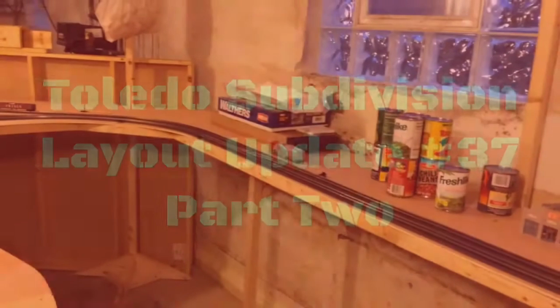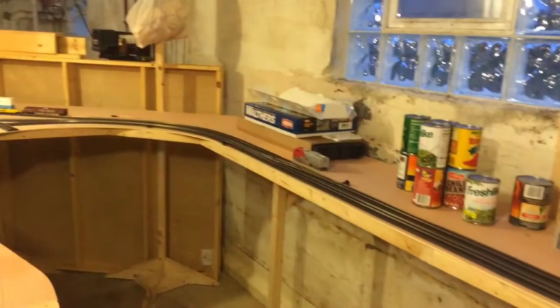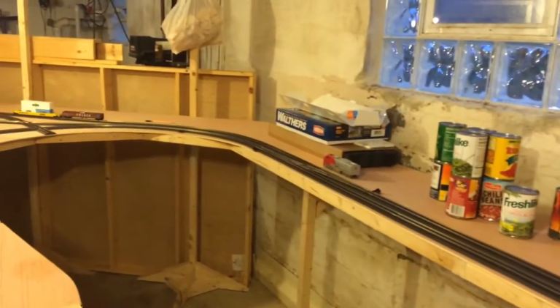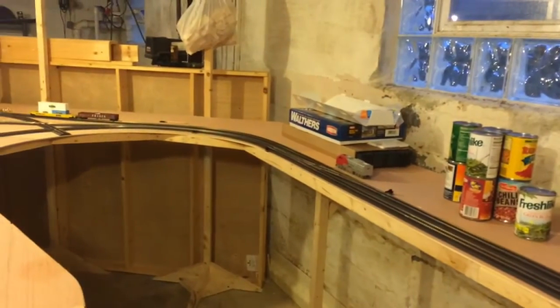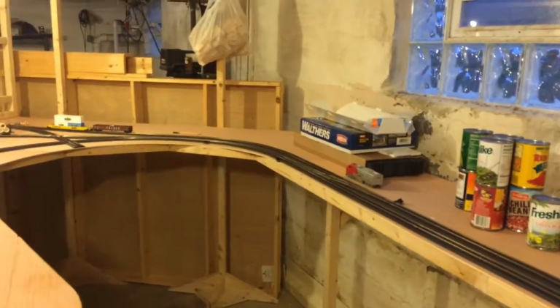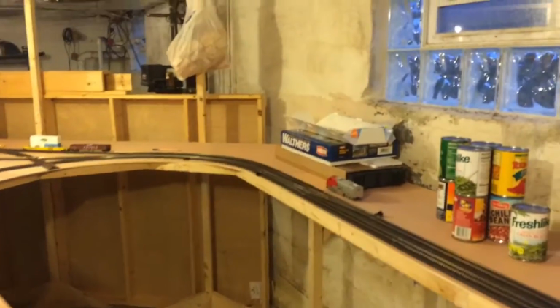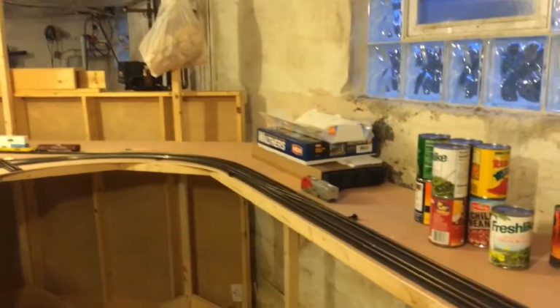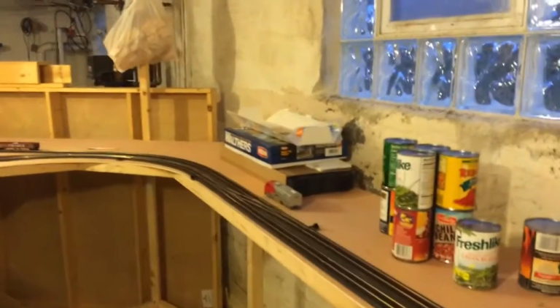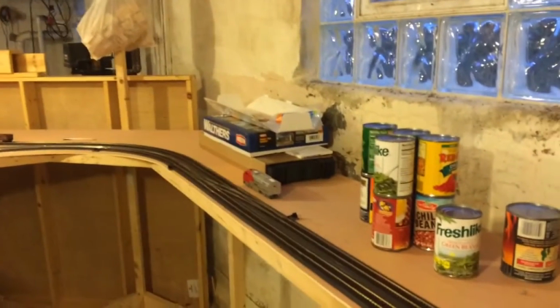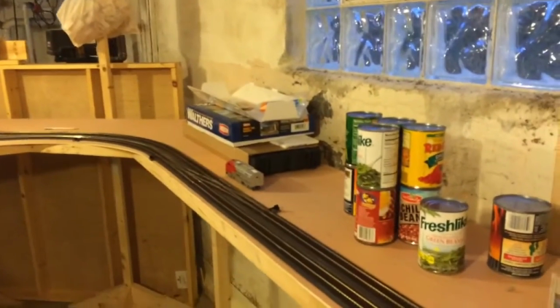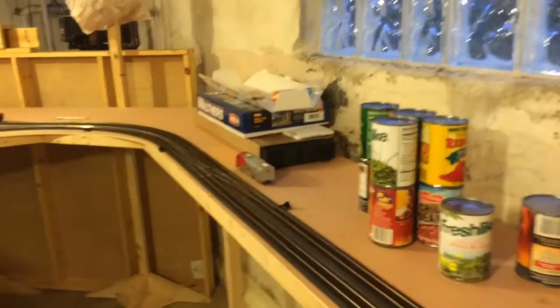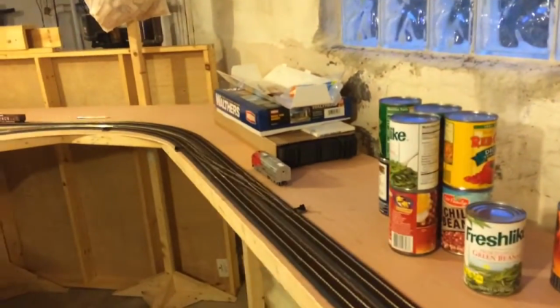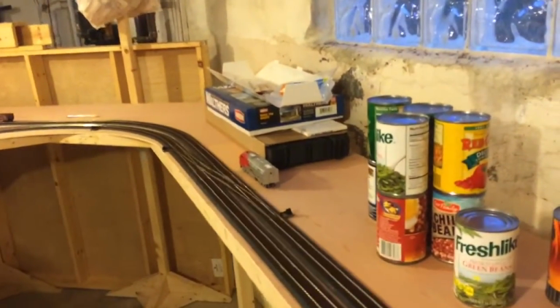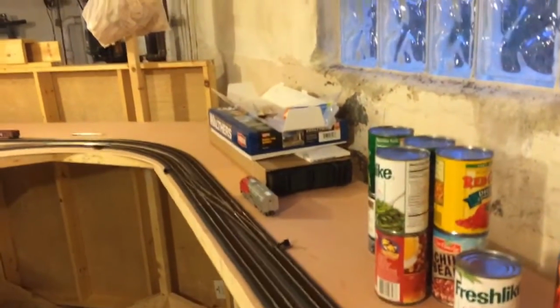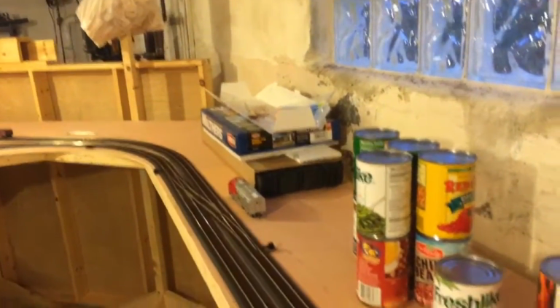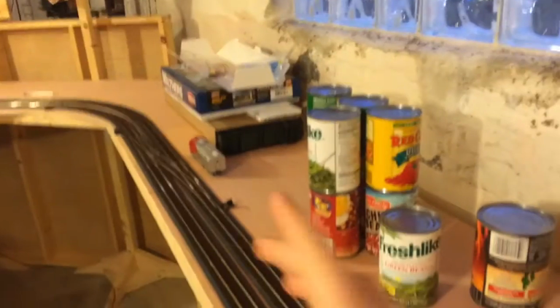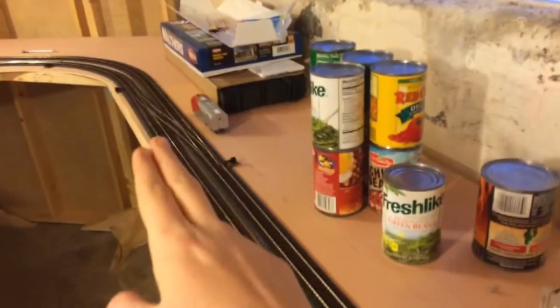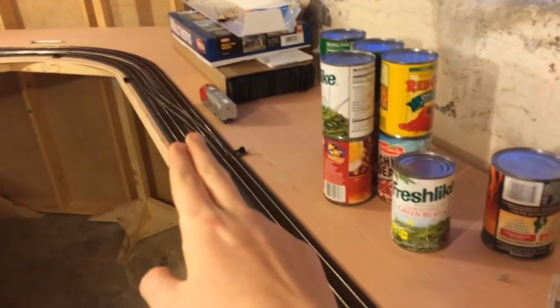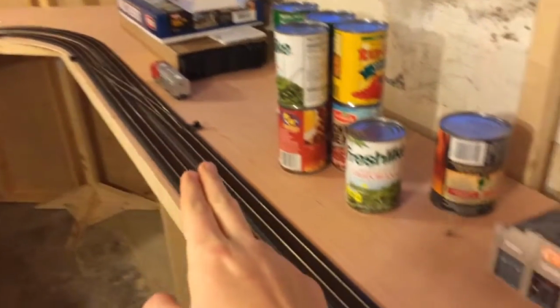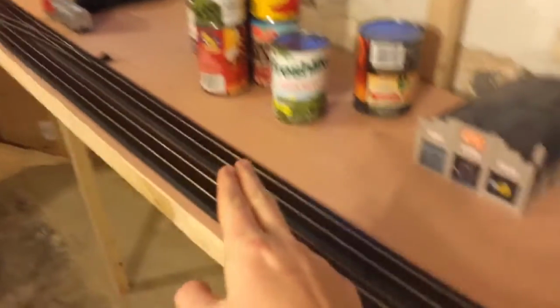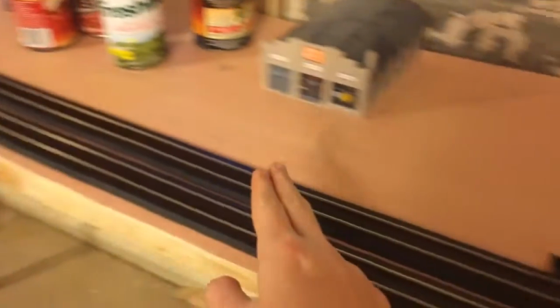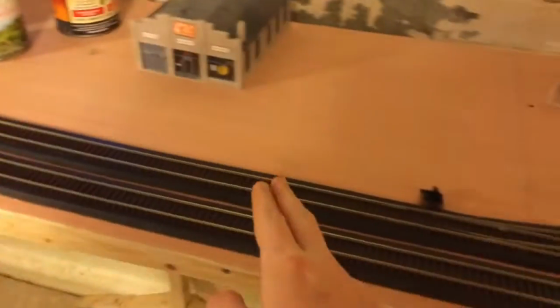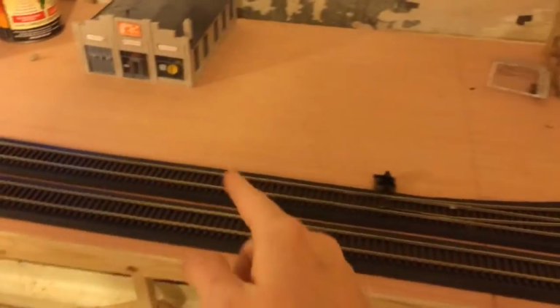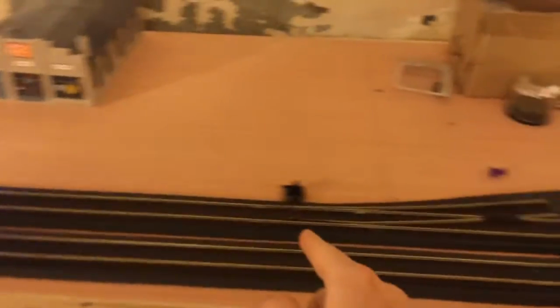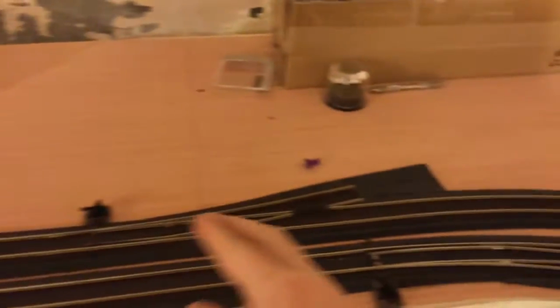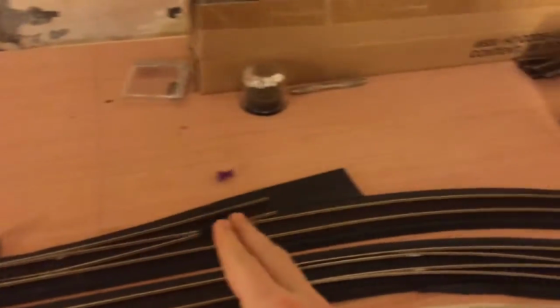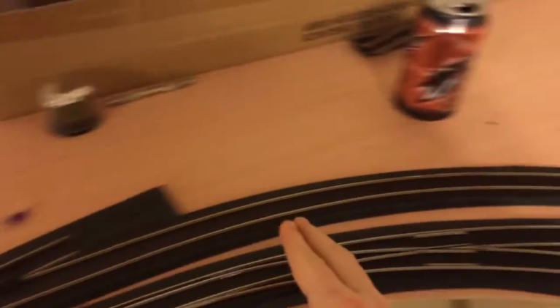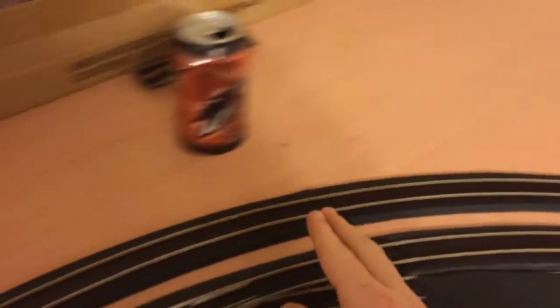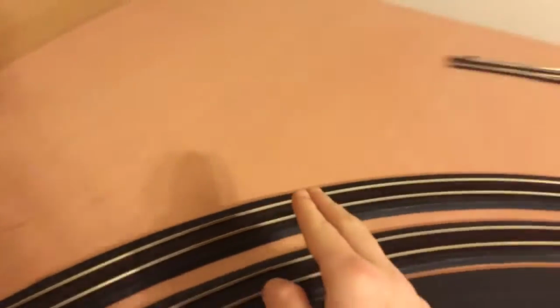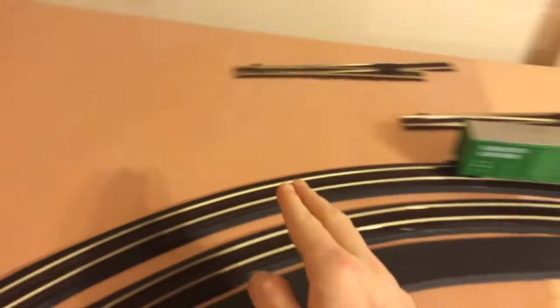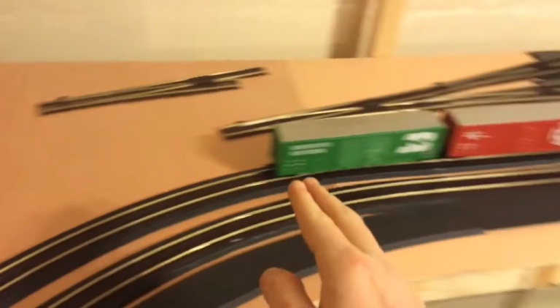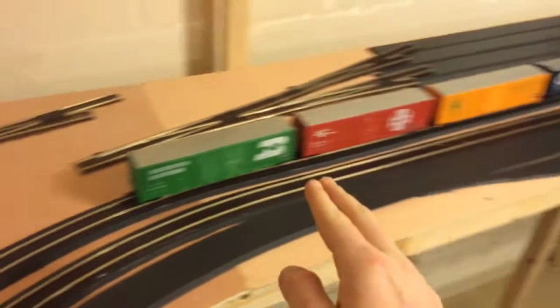Hey everyone, this is Part 2 of the most recent update. So for starters, this track that I did in Part 1 is now all glued down. This is all done.